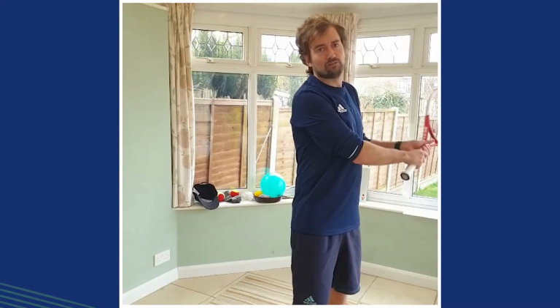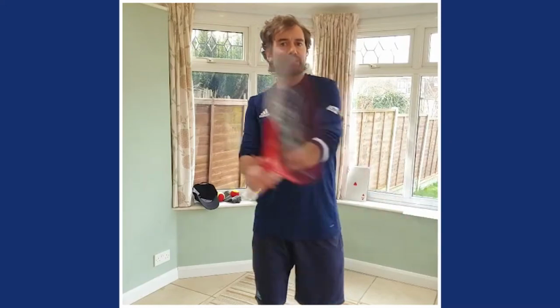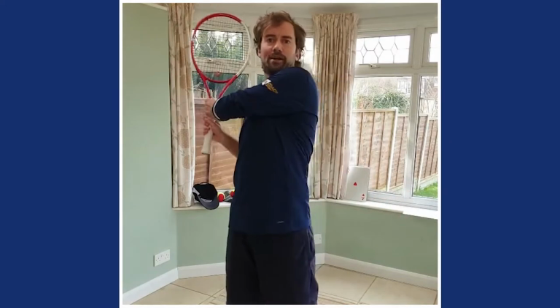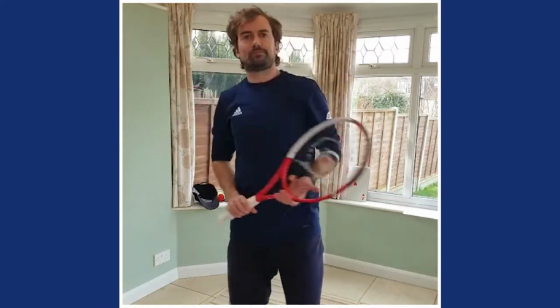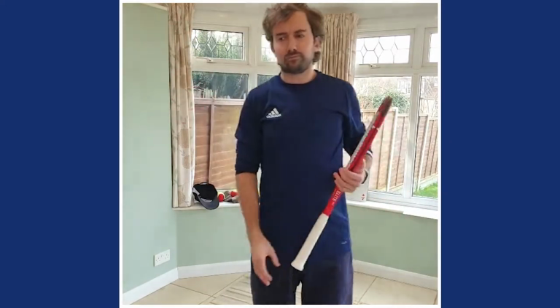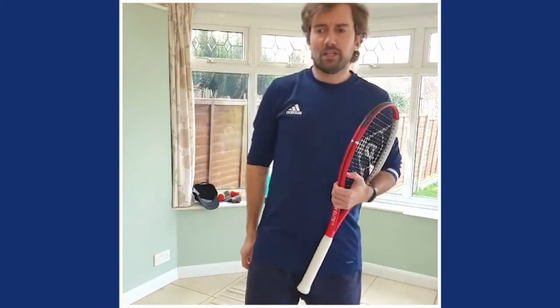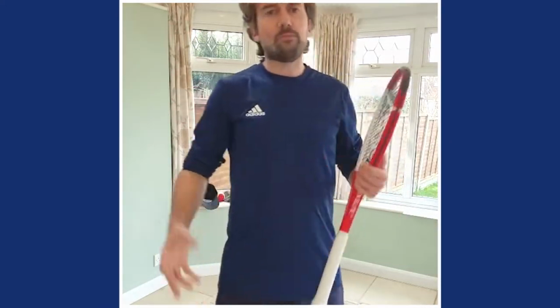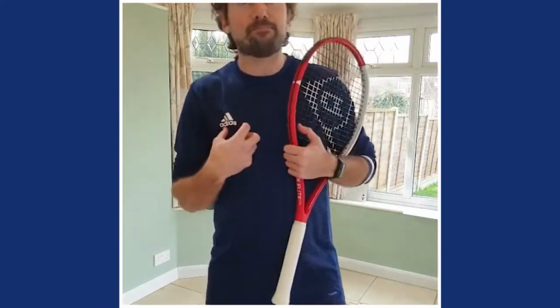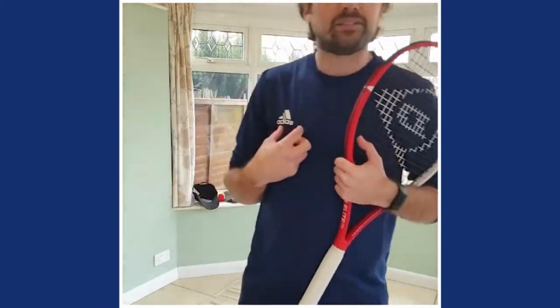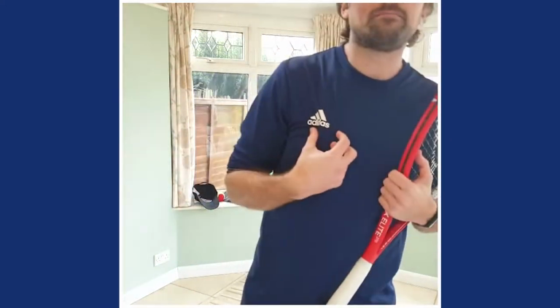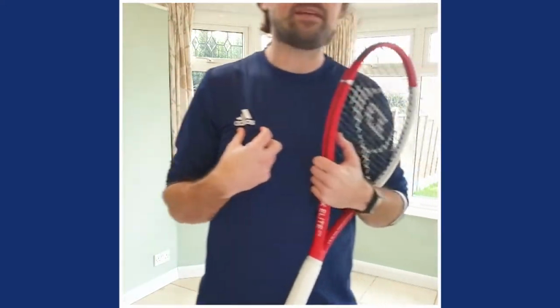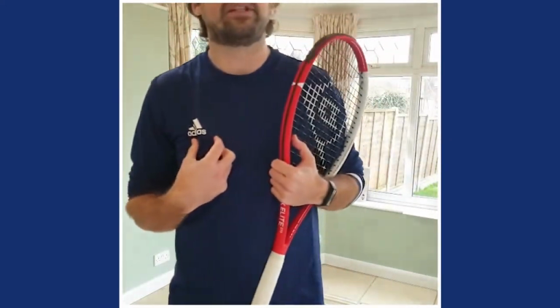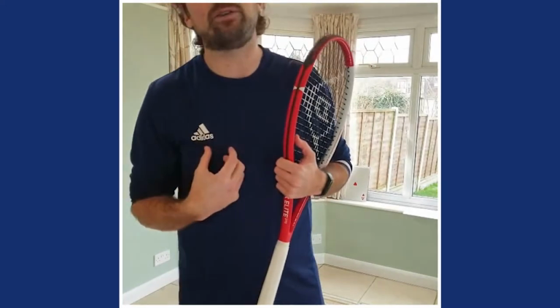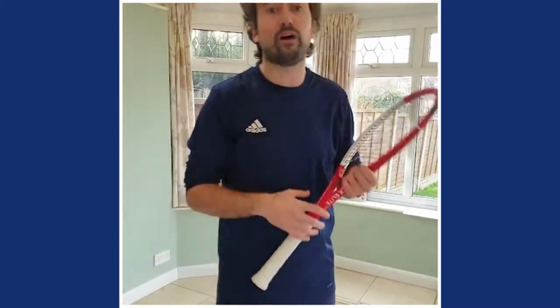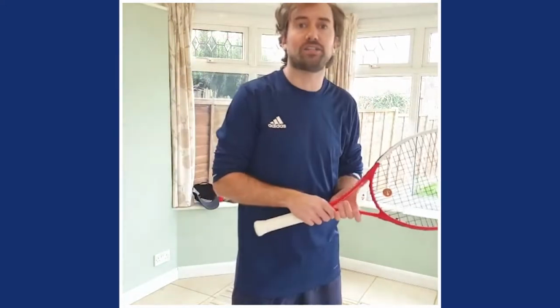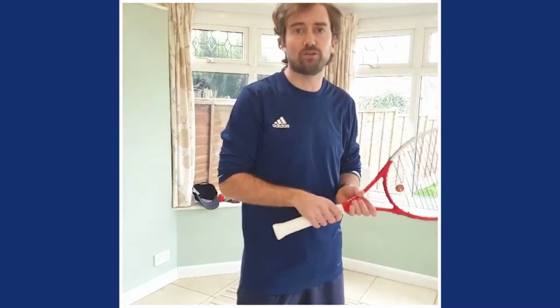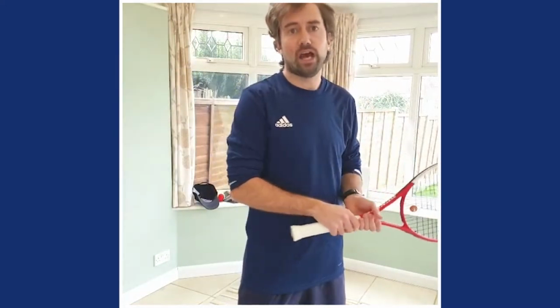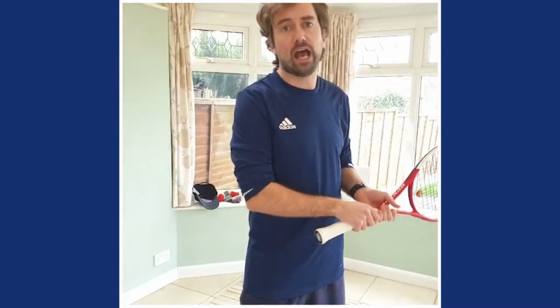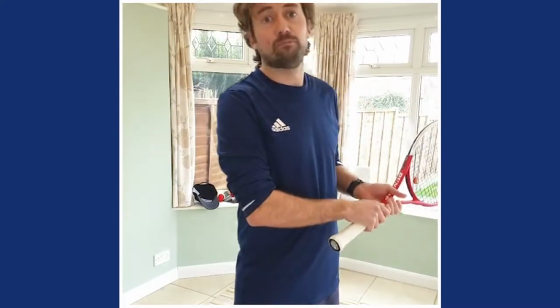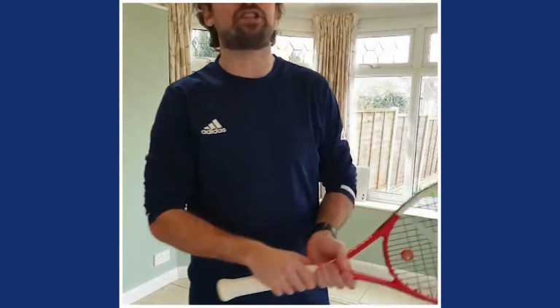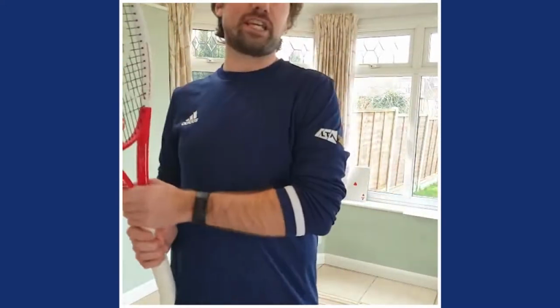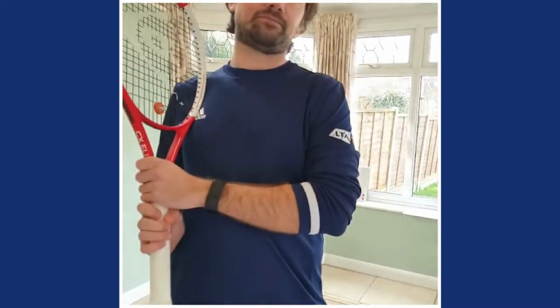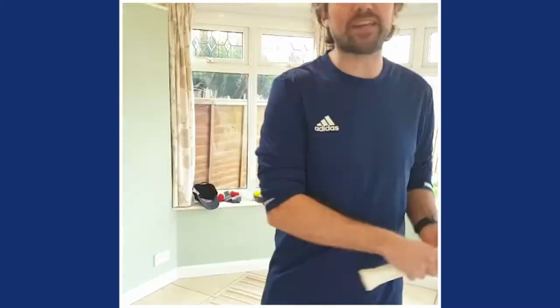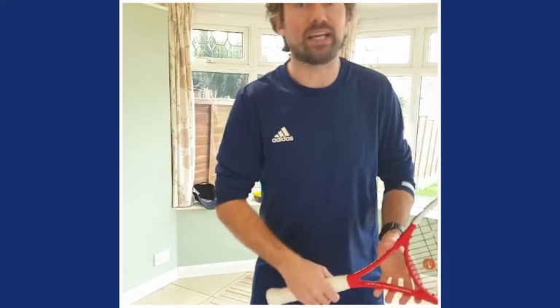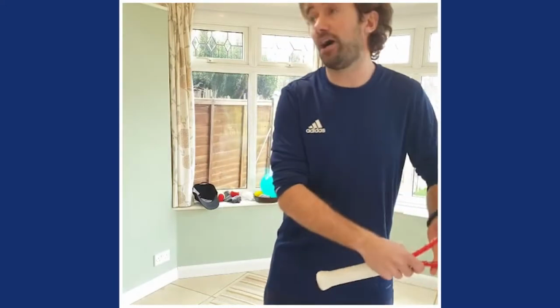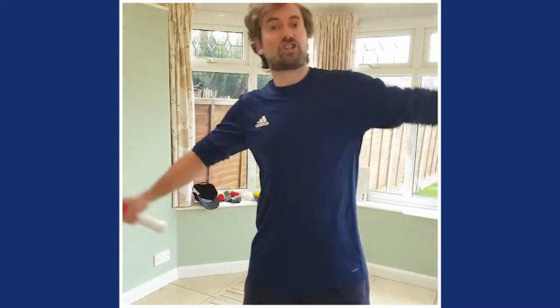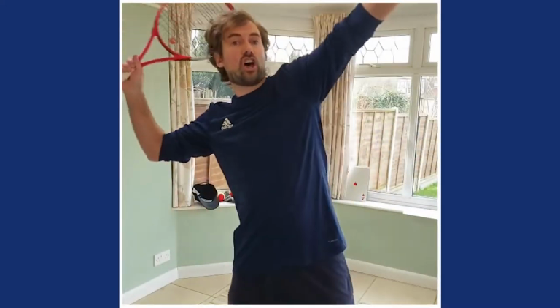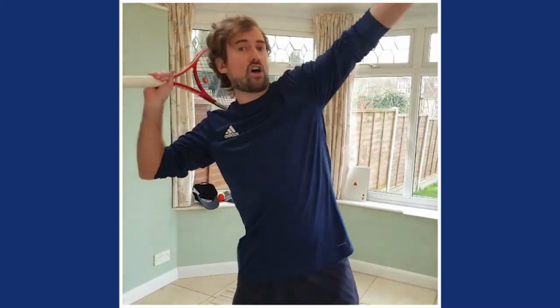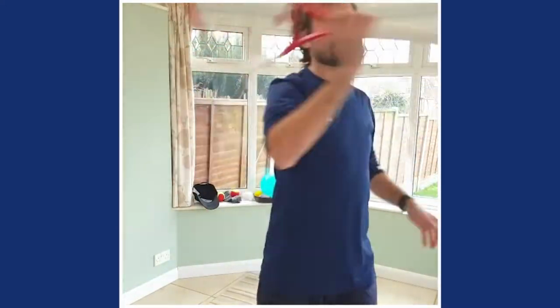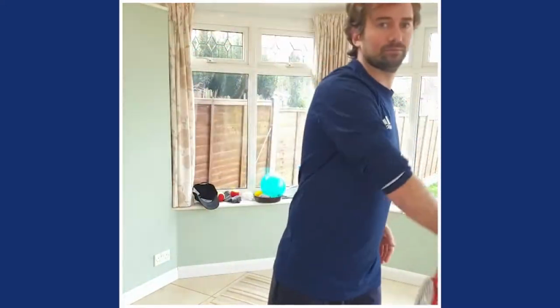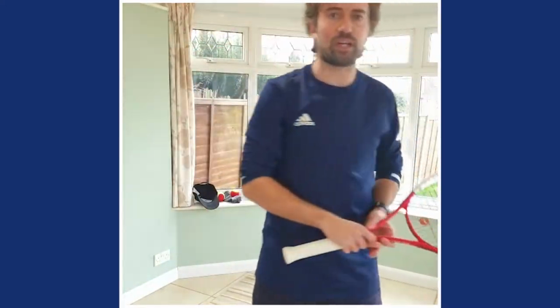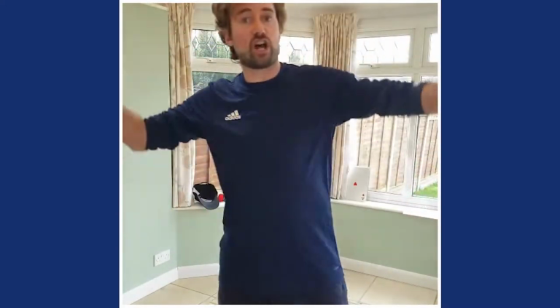My name is Matt Smith. I'm an LTA Level 5 Master Club Coach and previous British Coach of the Year. This week it's all about serve - we're going to serve today.